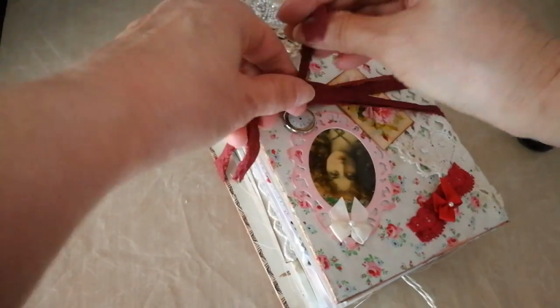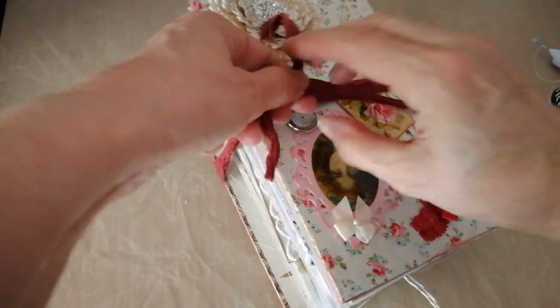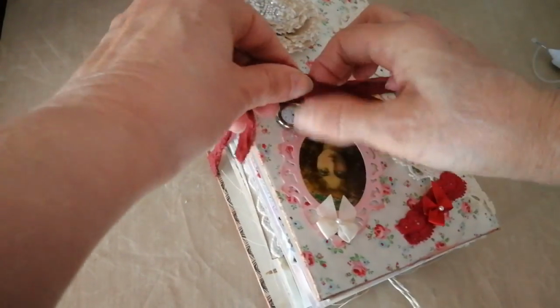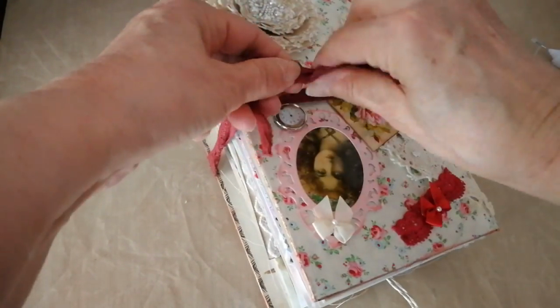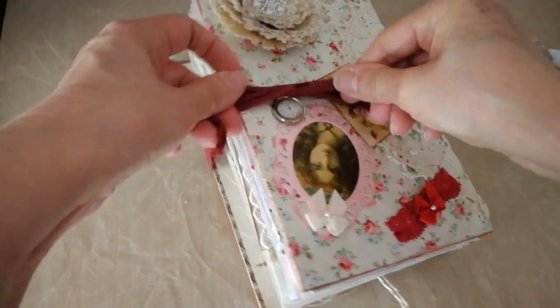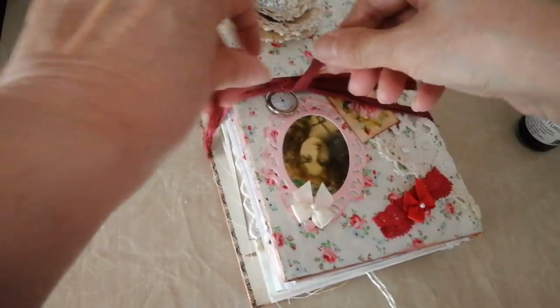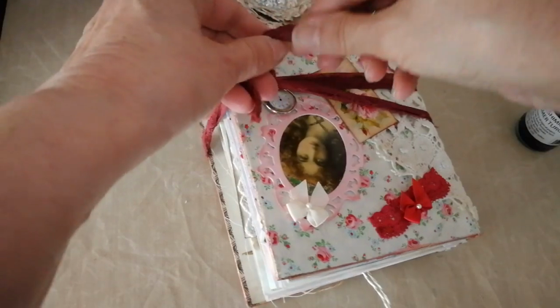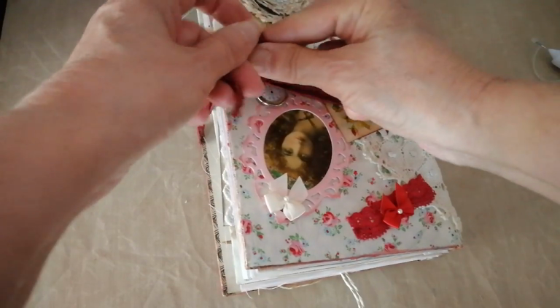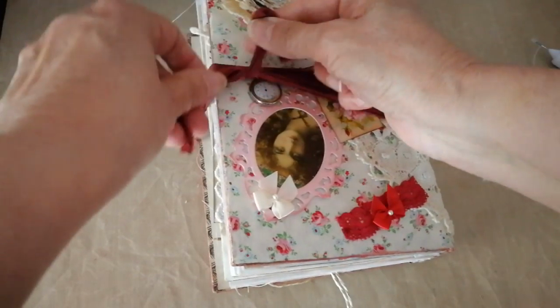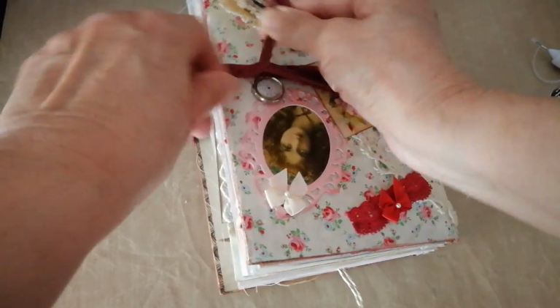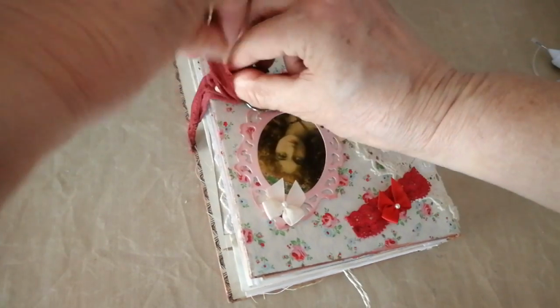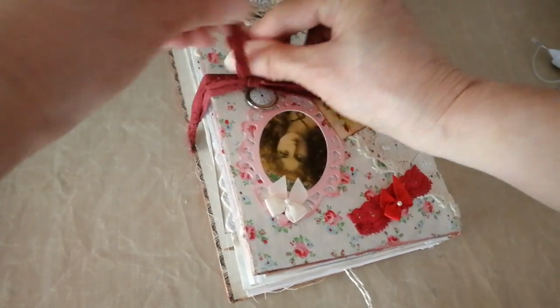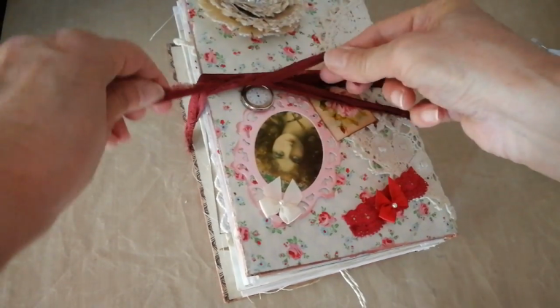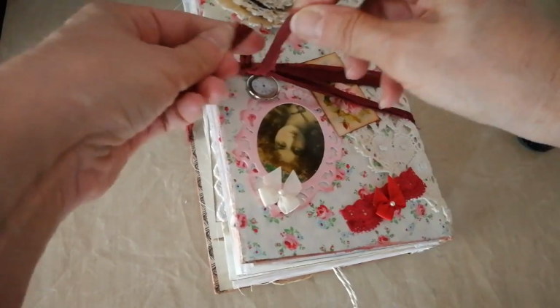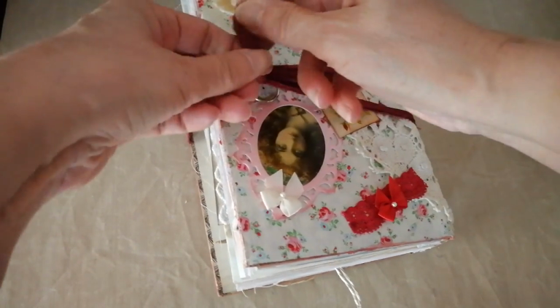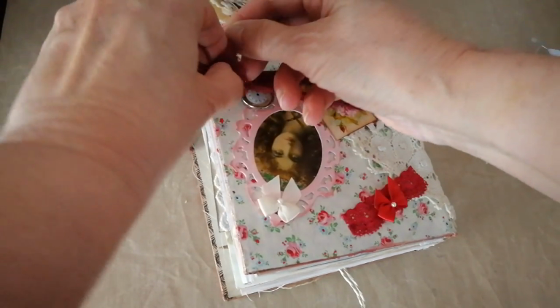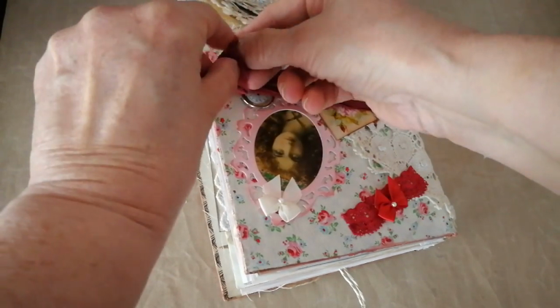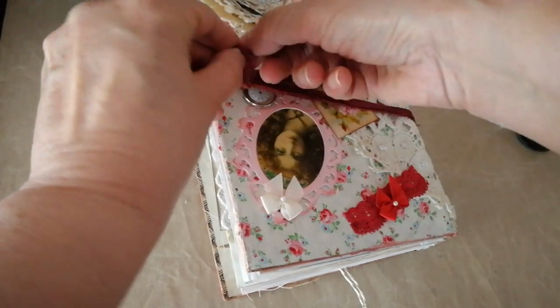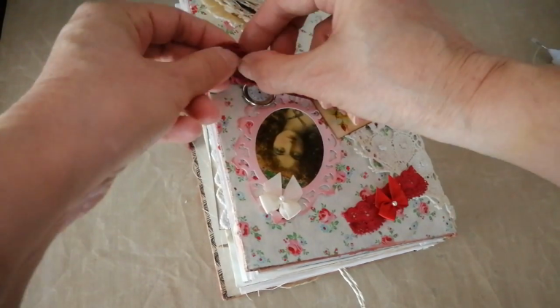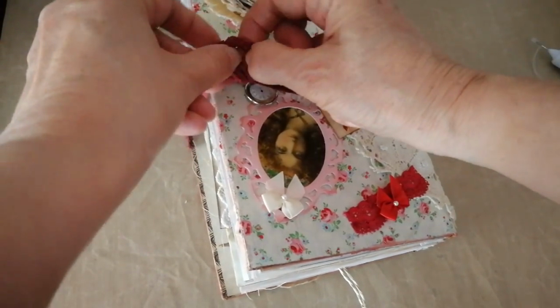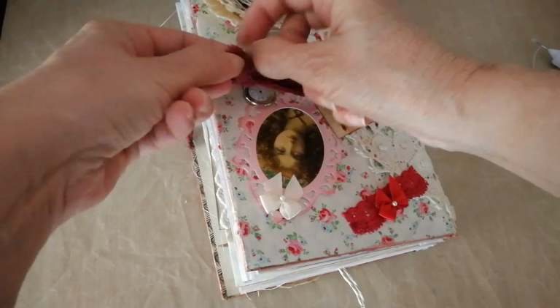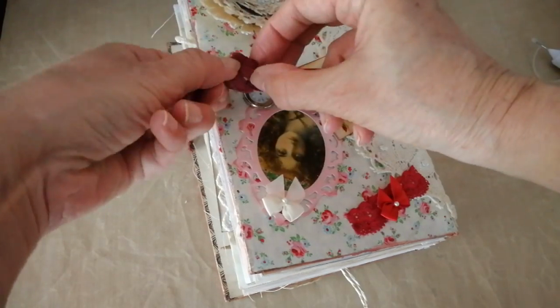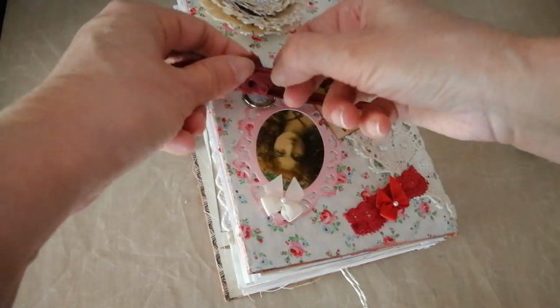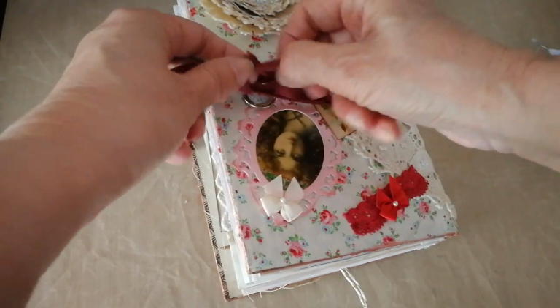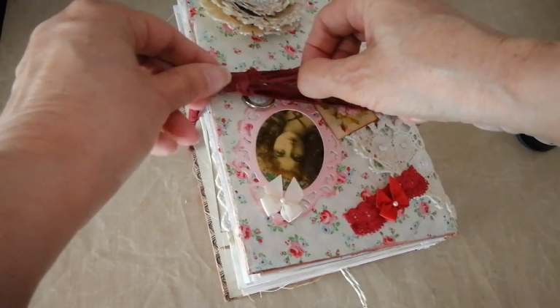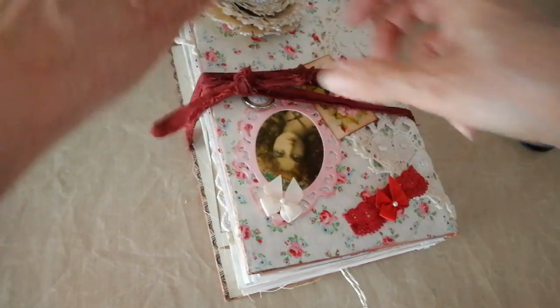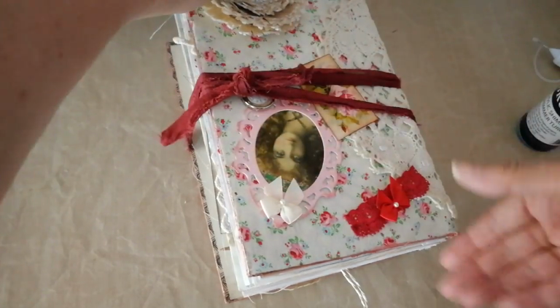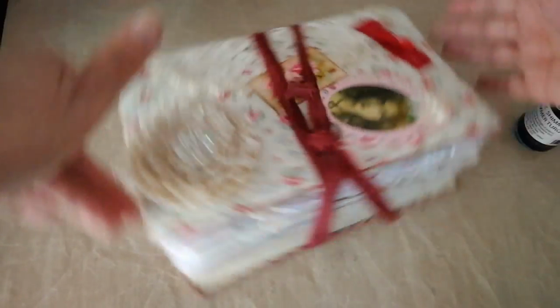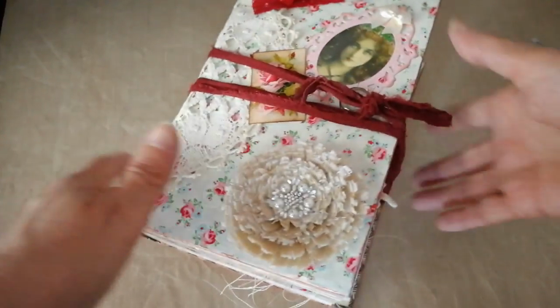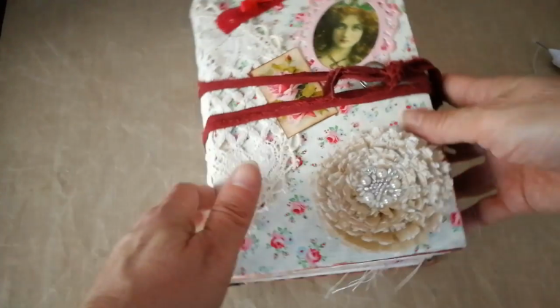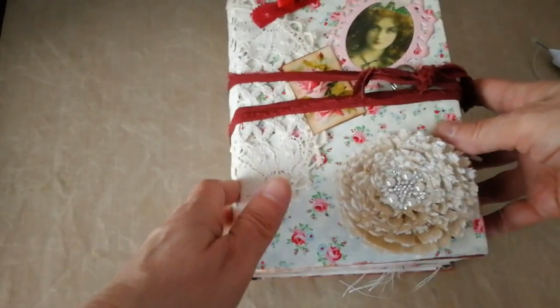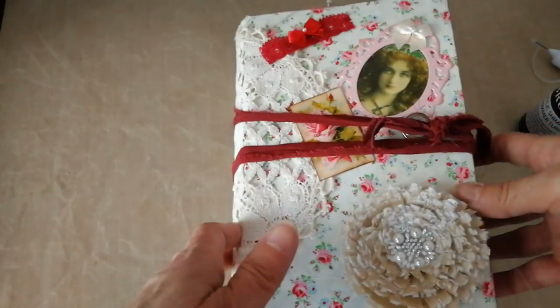Closures — sari silk in a kind of deep burgundy. I just tie it like that. Because the book's so thick, I just need to tie it, maybe double knot, do it nicely. Right, that's us.